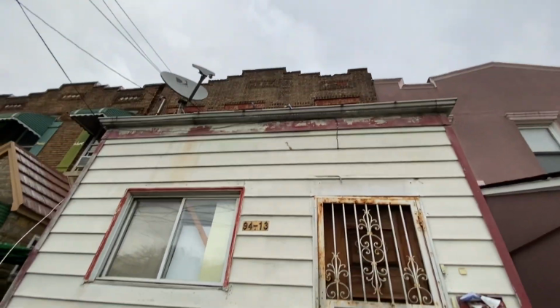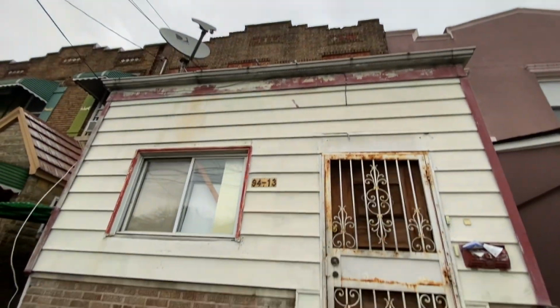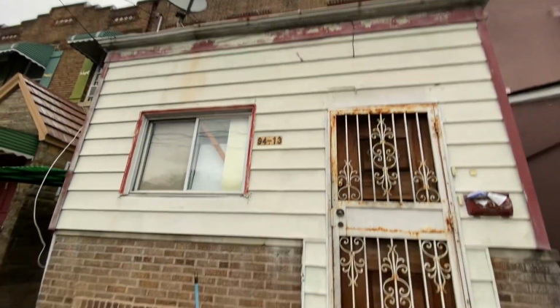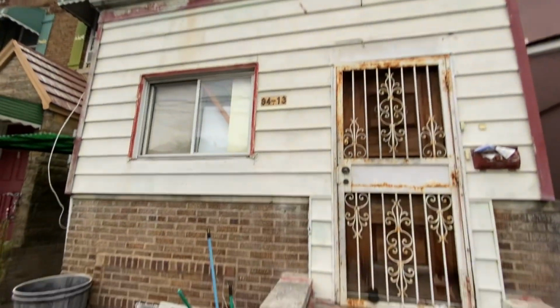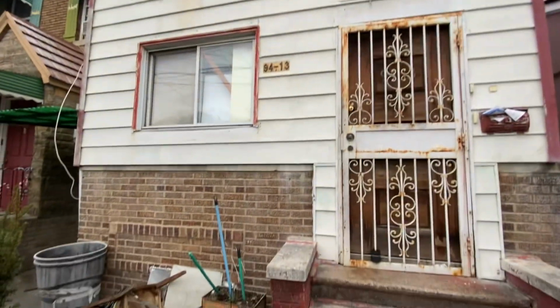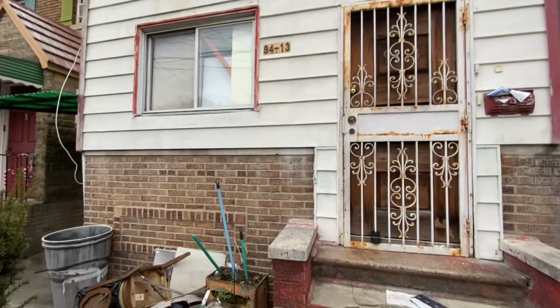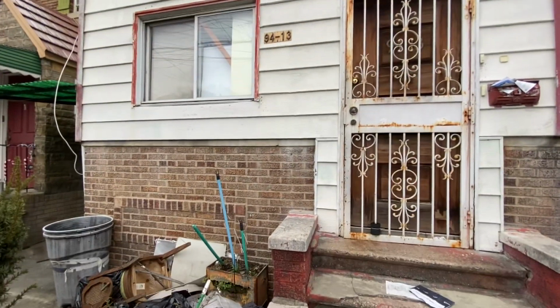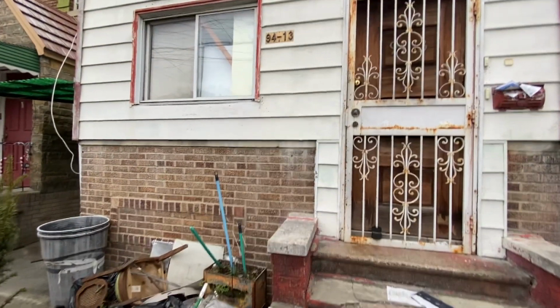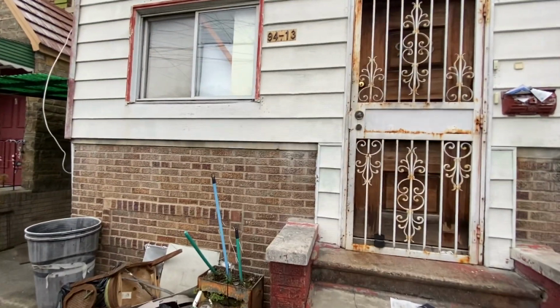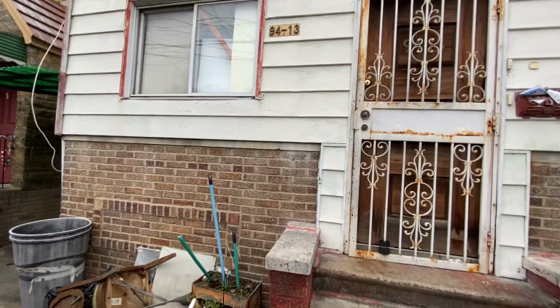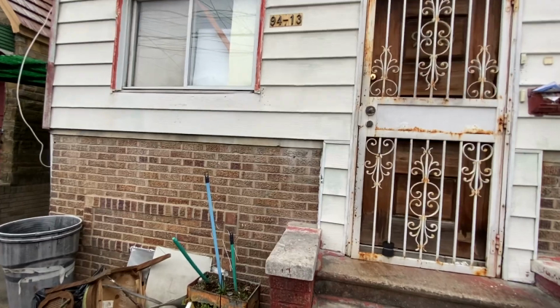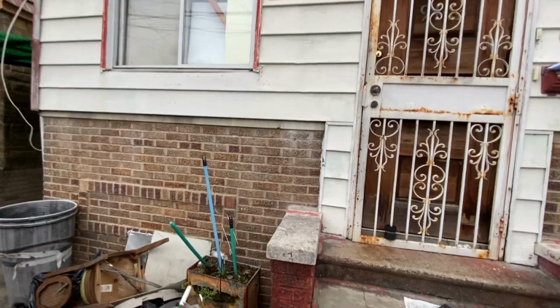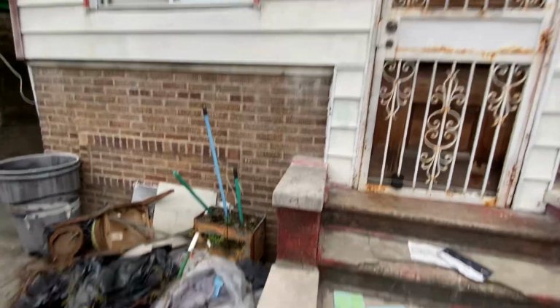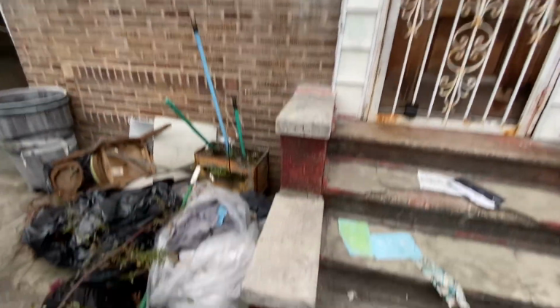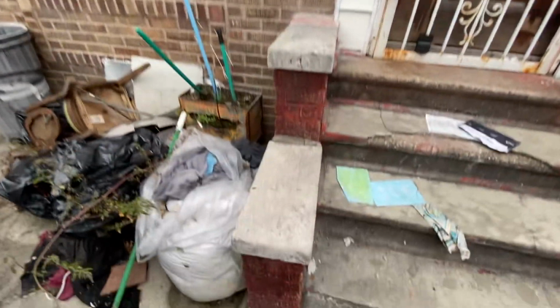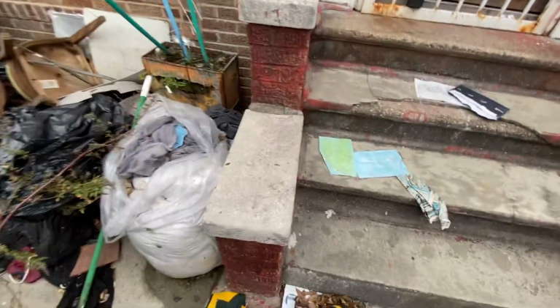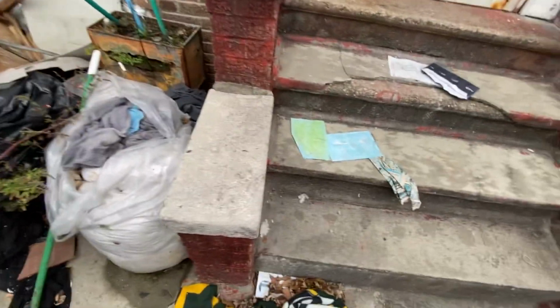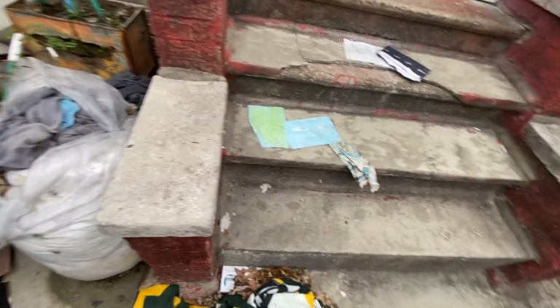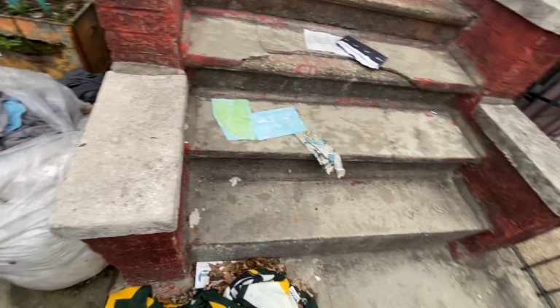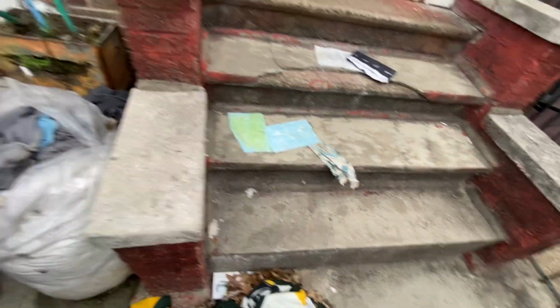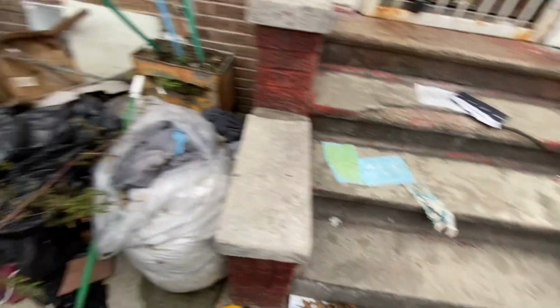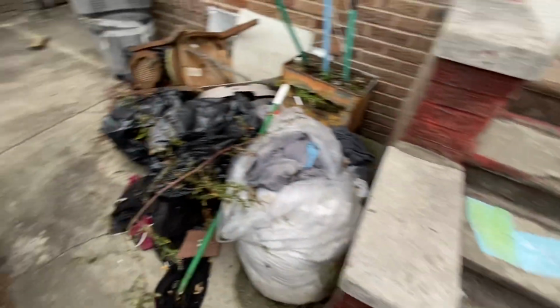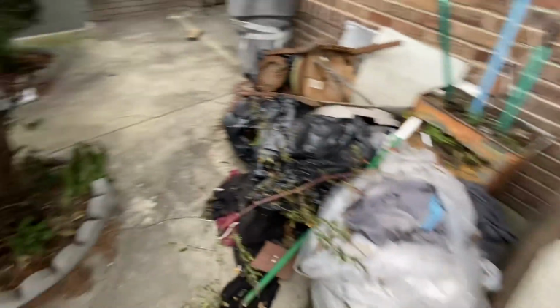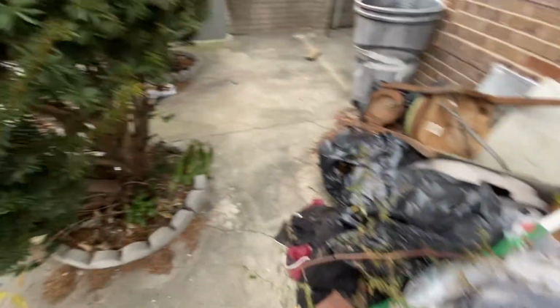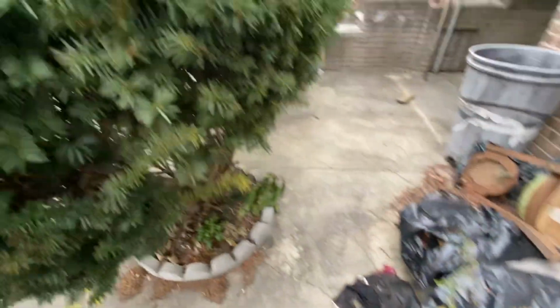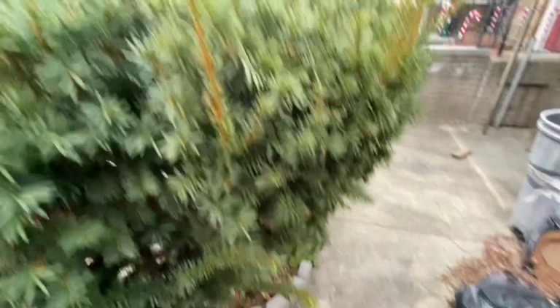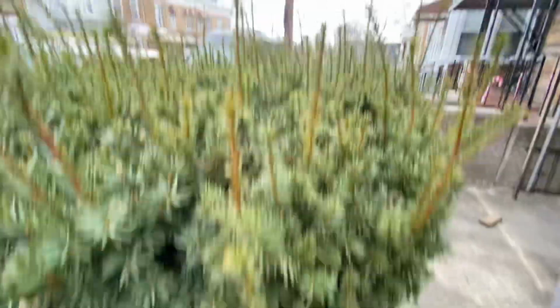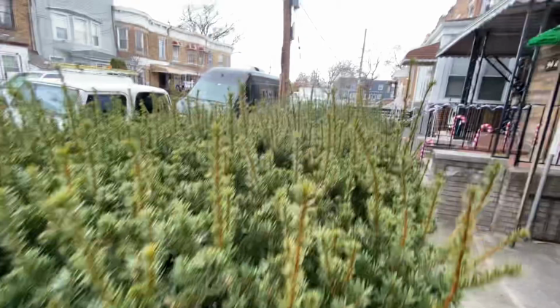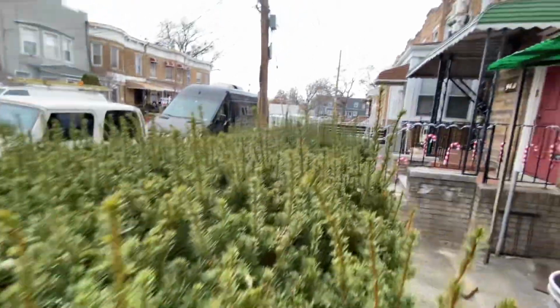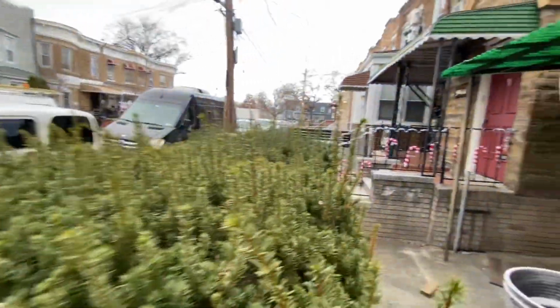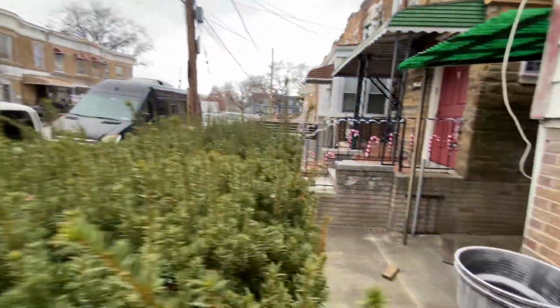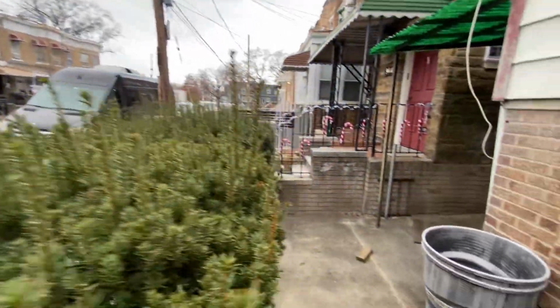Walk through 94-13 Fort Bell at Ozone Park. It's a borderline of Brooklyn, Queens.